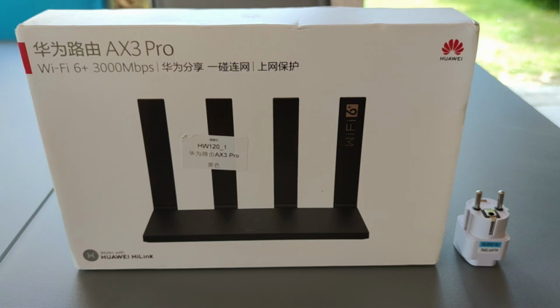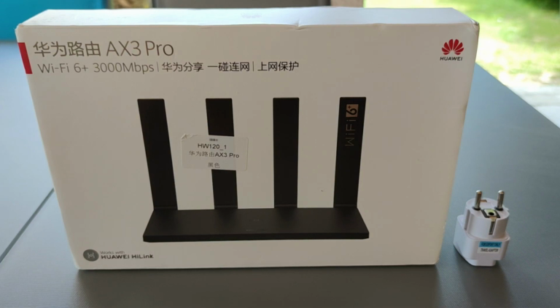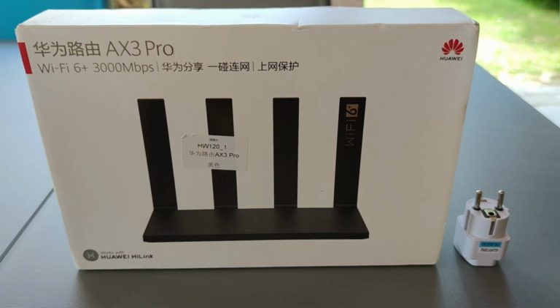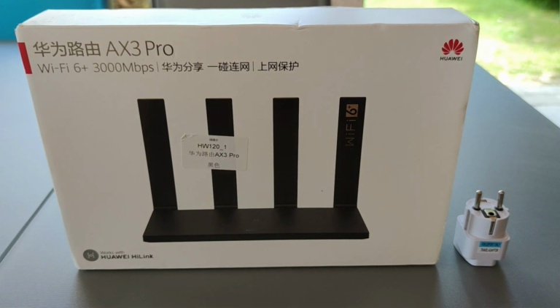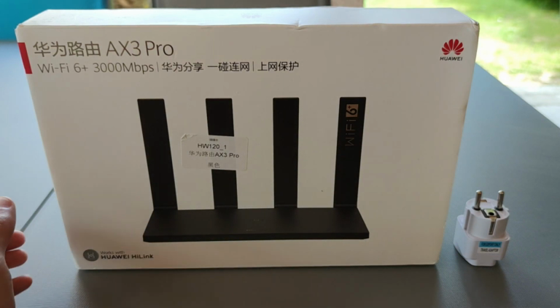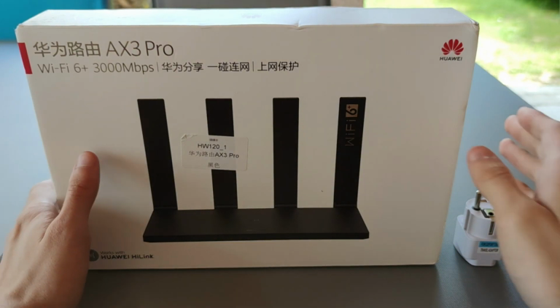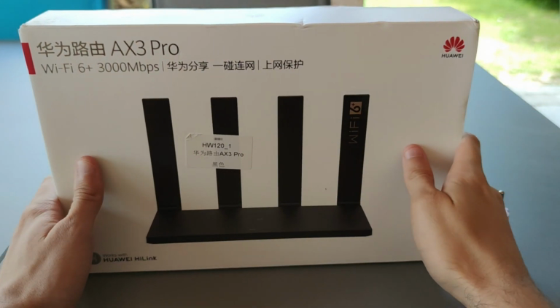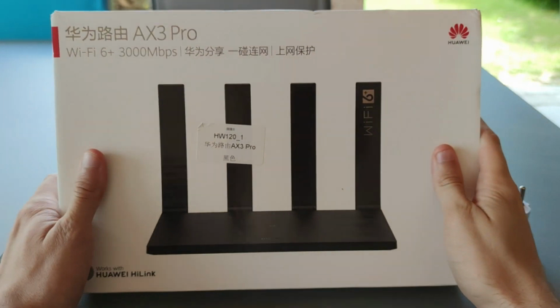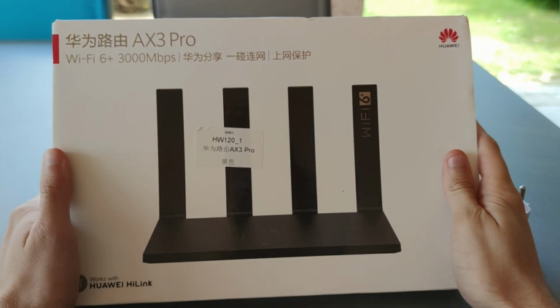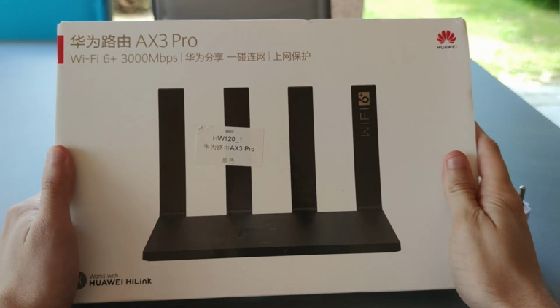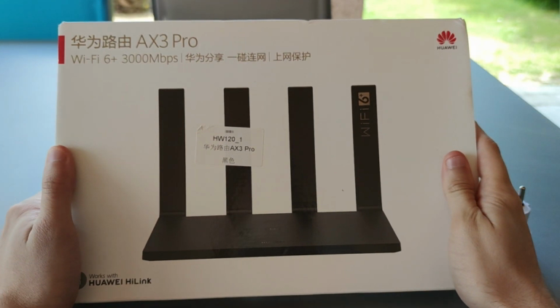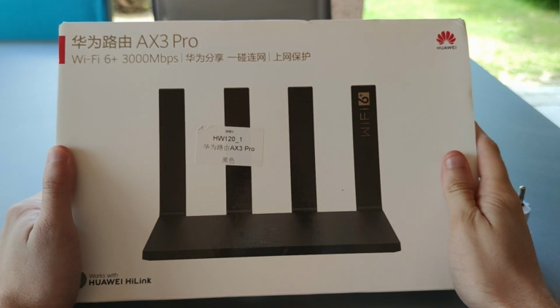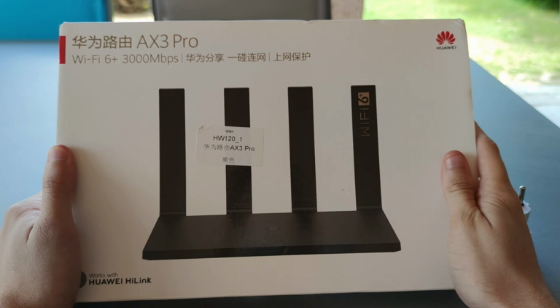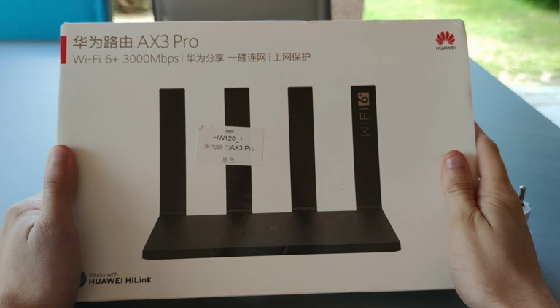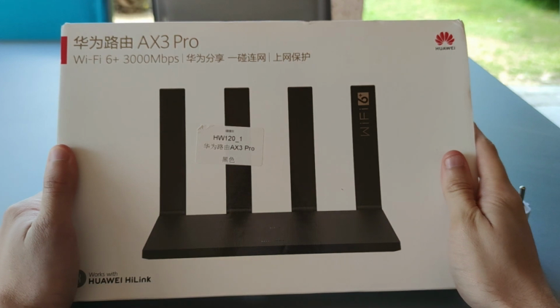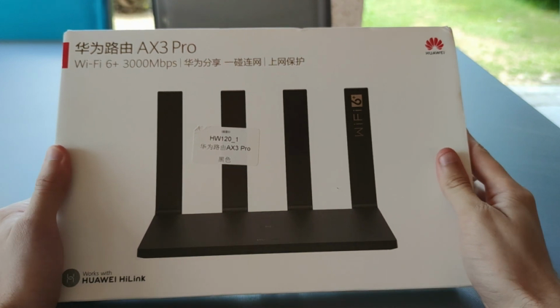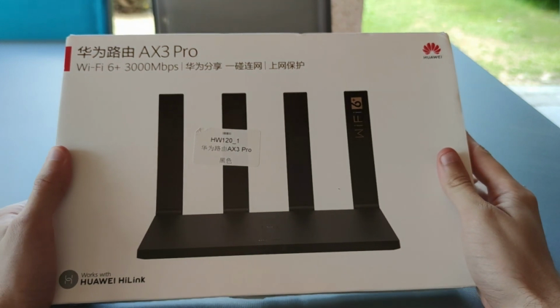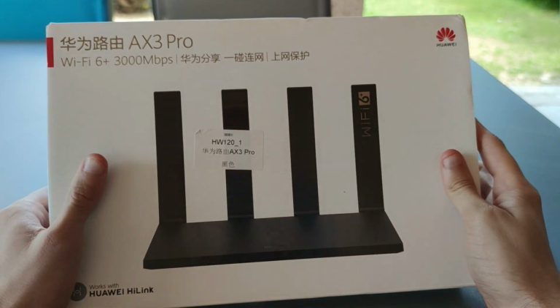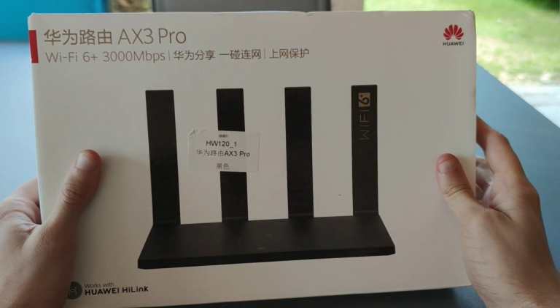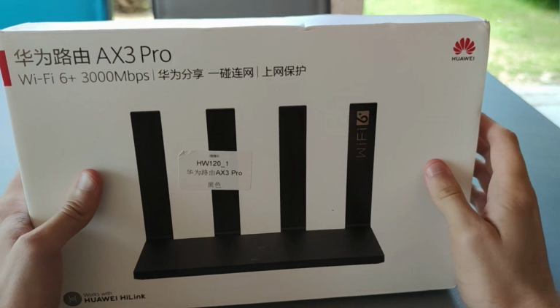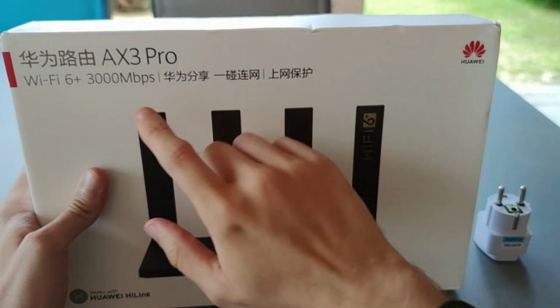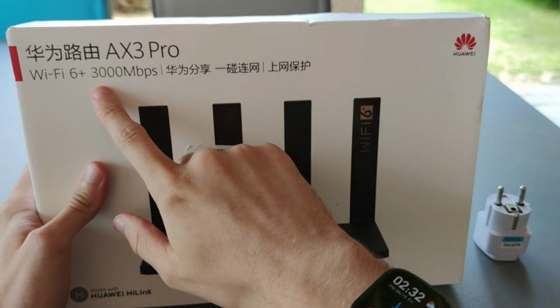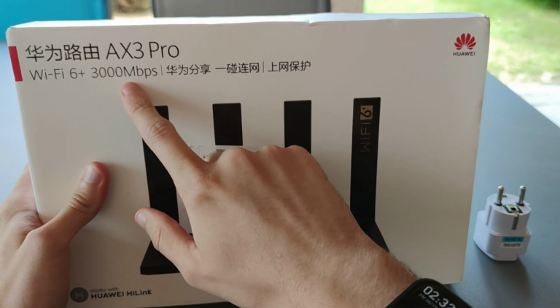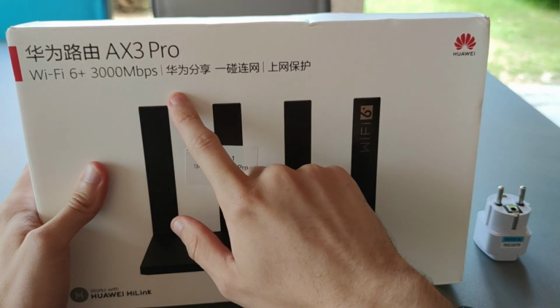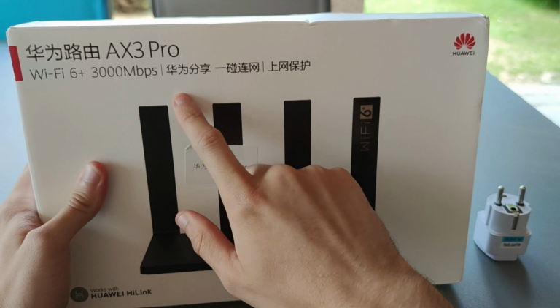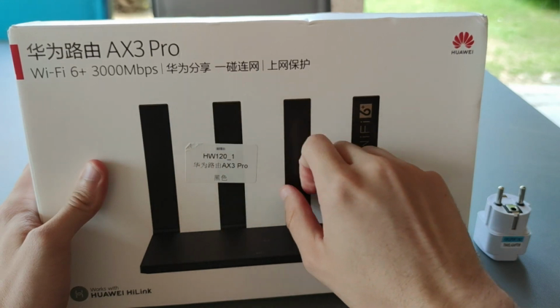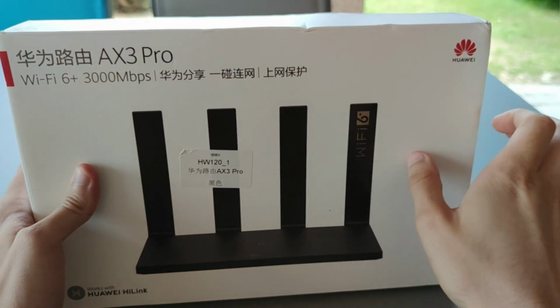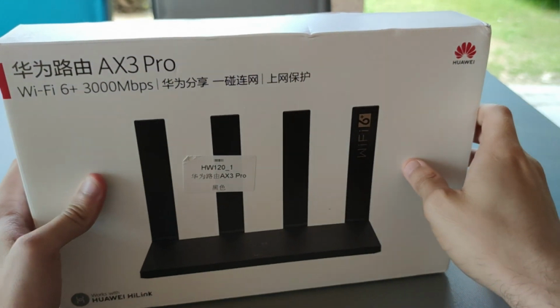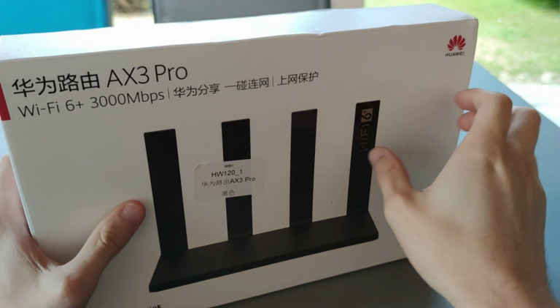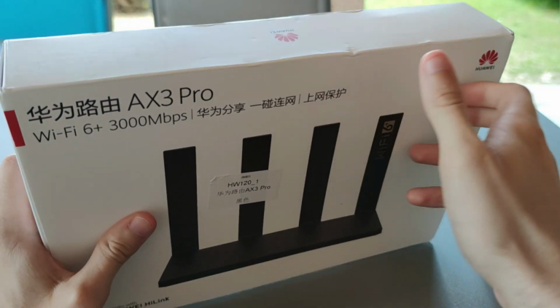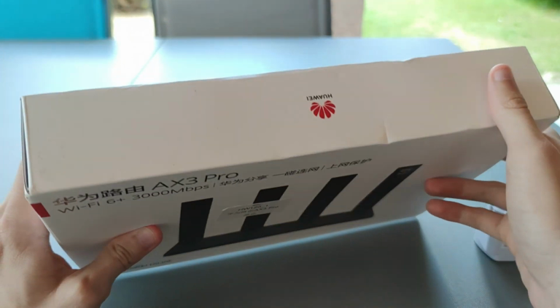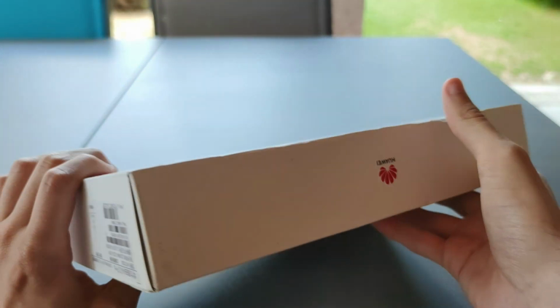Hey guys, Max Tech here, welcome to this unboxing video of the Huawei AX3 Pro router, a $70 Wi-Fi 6 mesh router from Huawei that is able to deliver up to 3,000 megabytes per second.